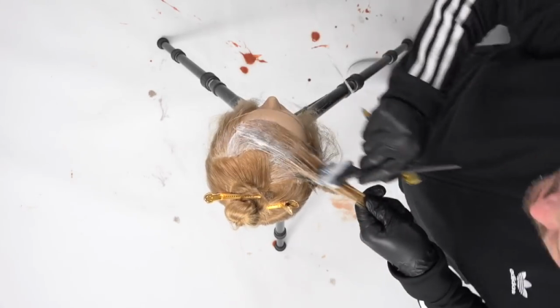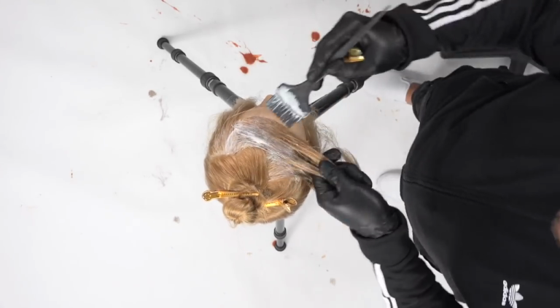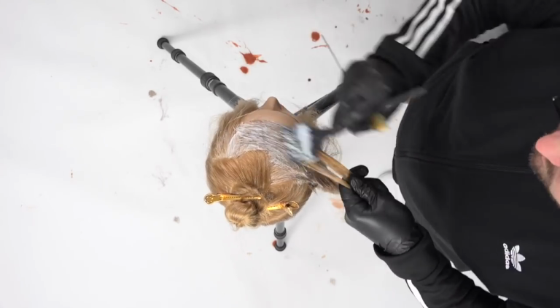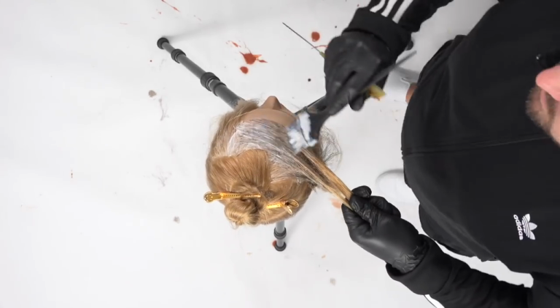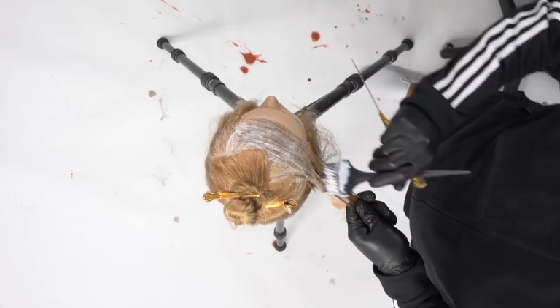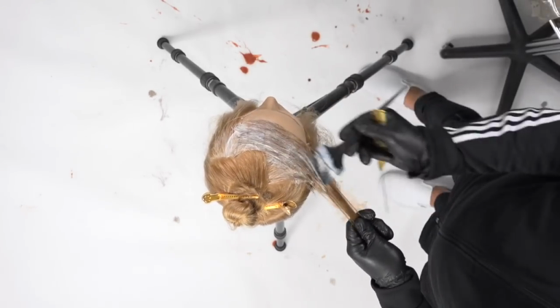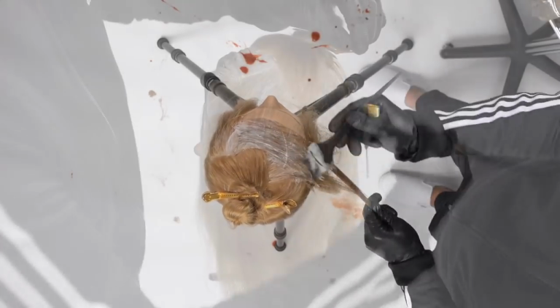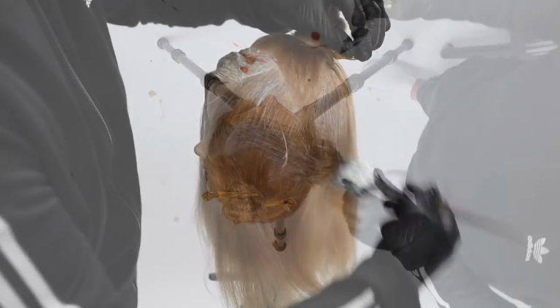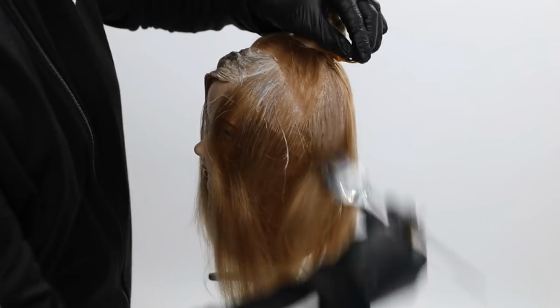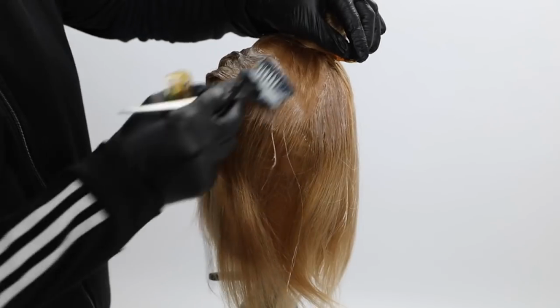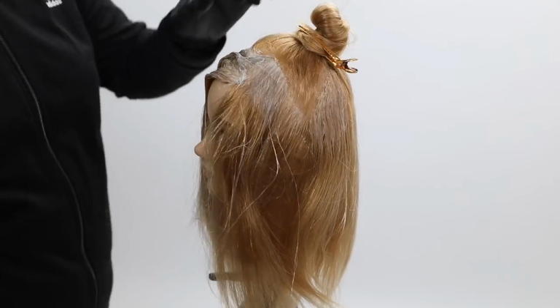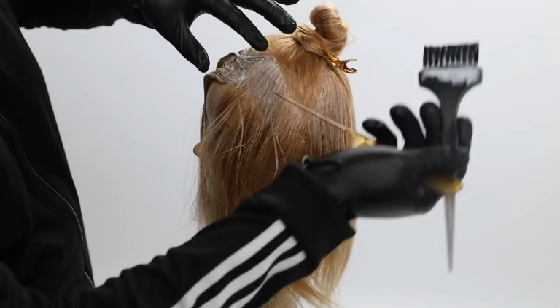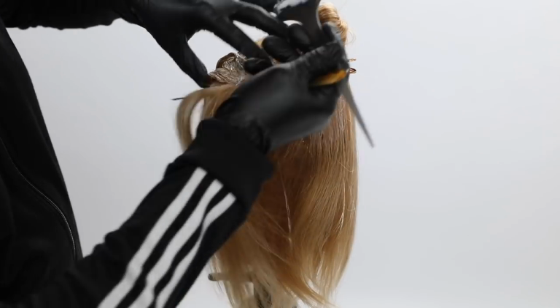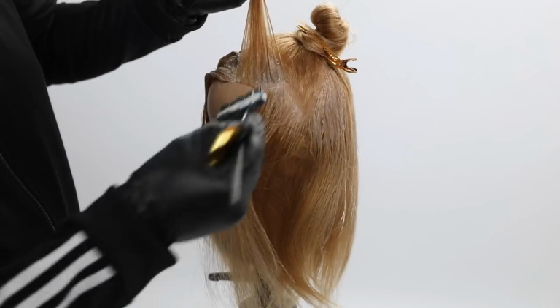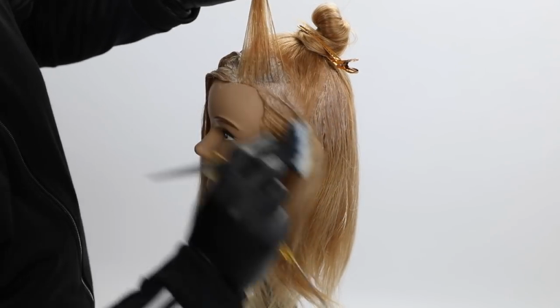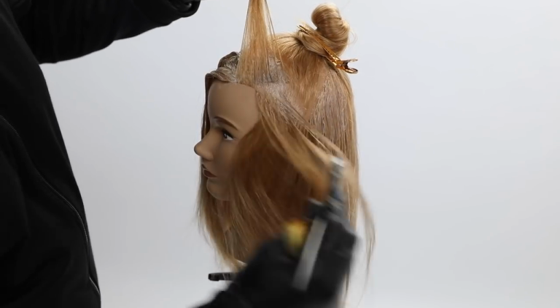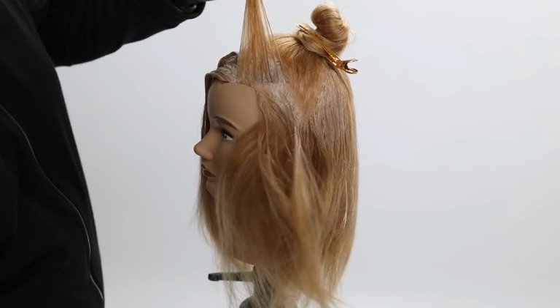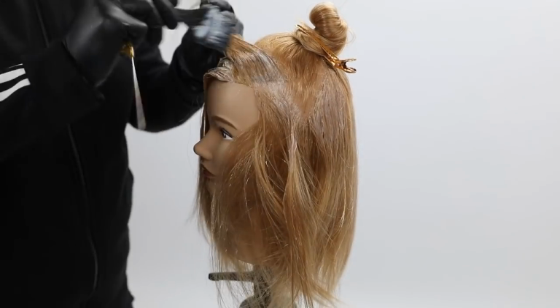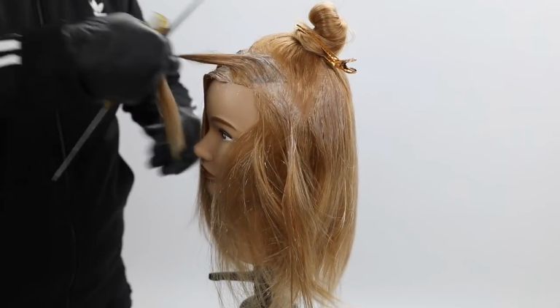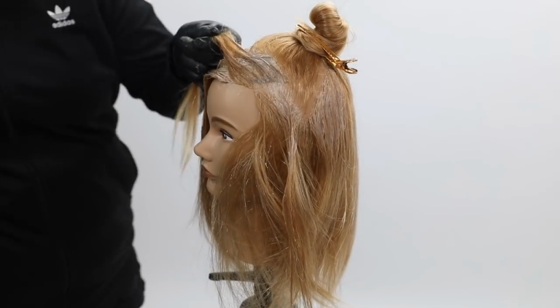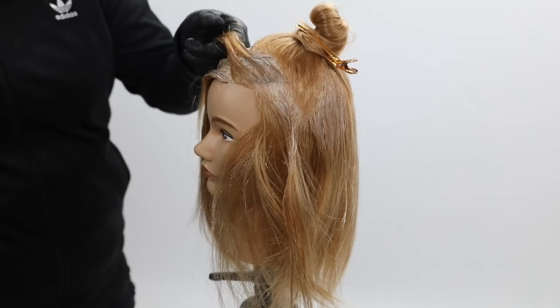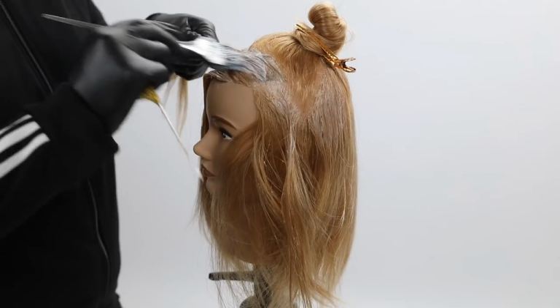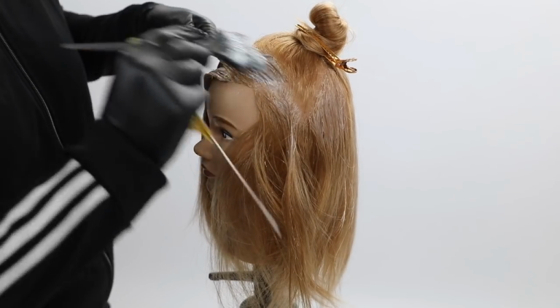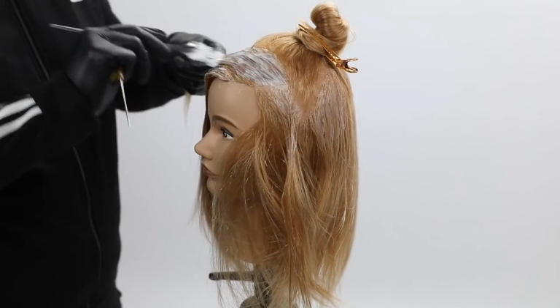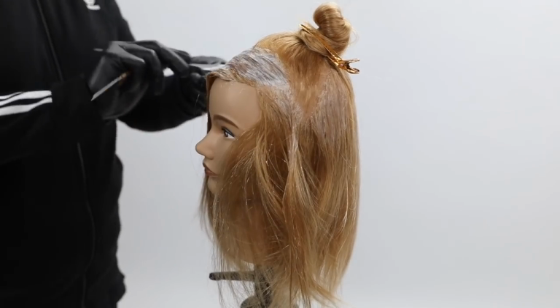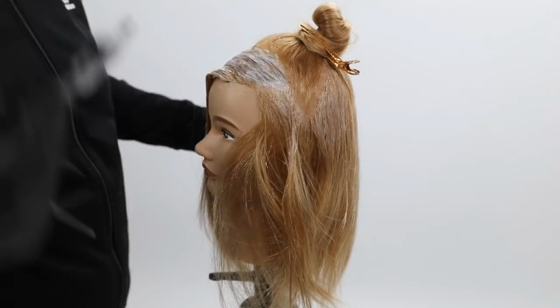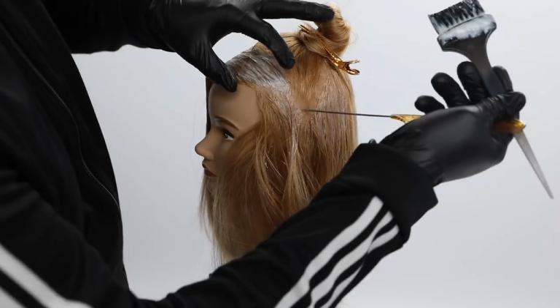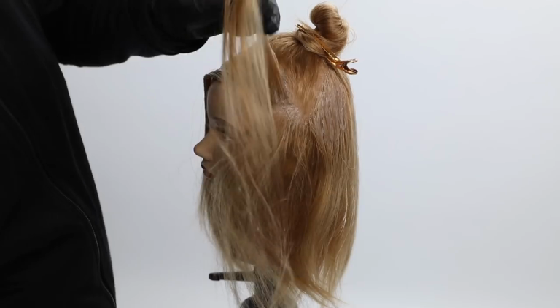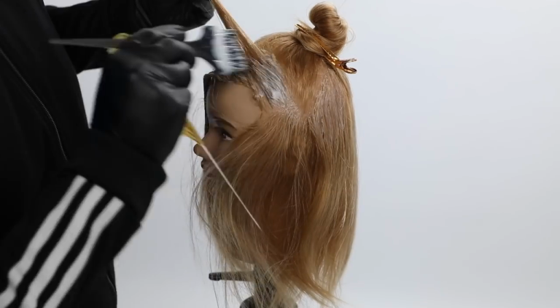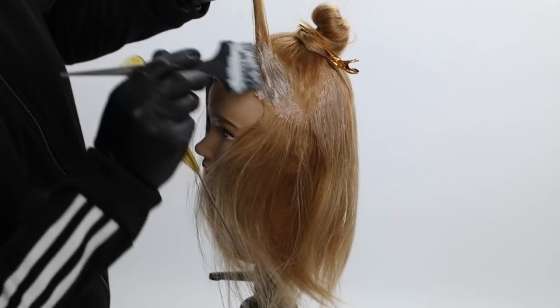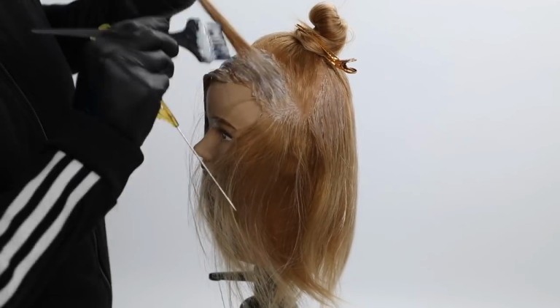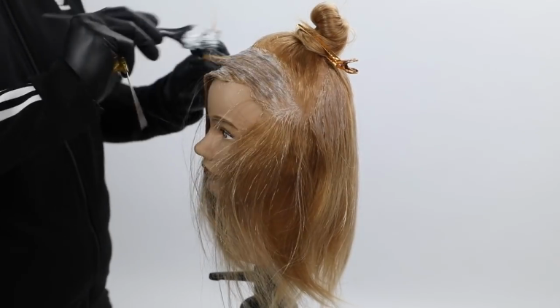You could go all the way through to the ends because I'm going to do that. But I chose to go quickly all the way around all those triangles root to mid shaft, and then go back through and paint through the ends as well.